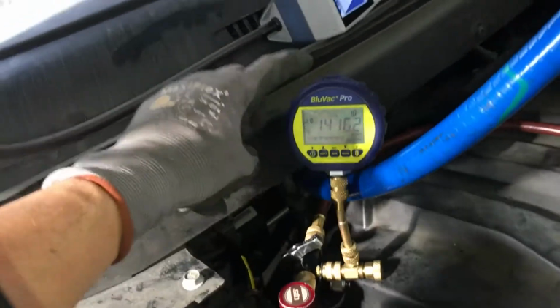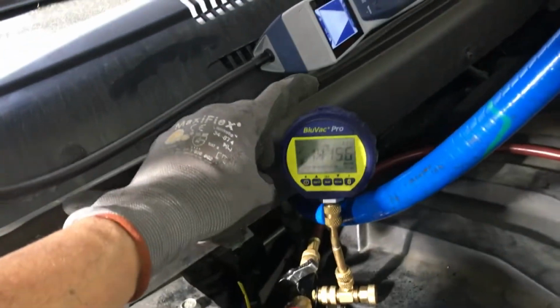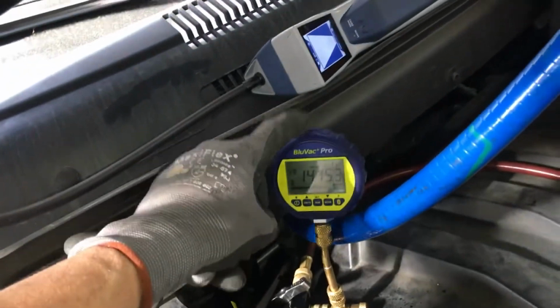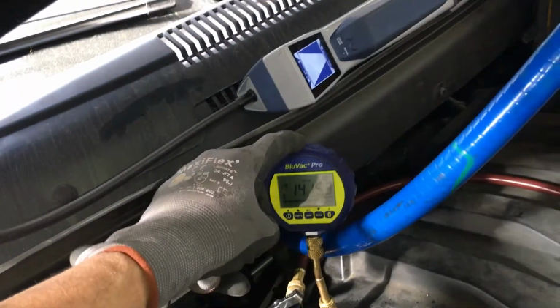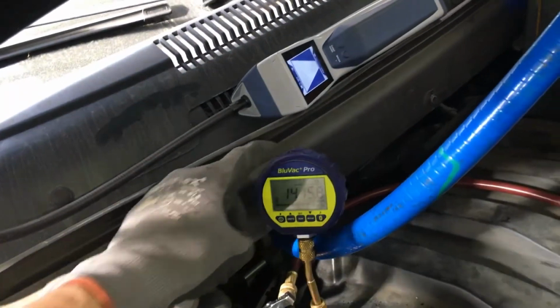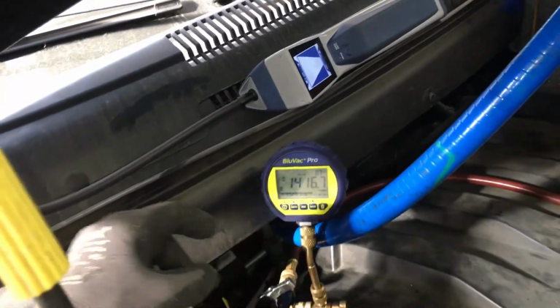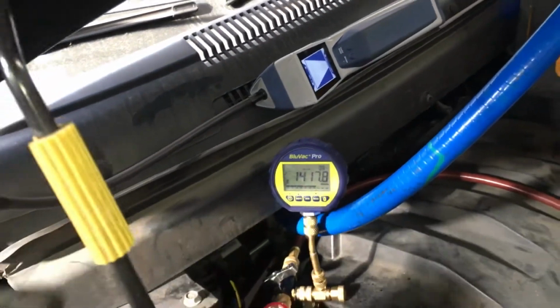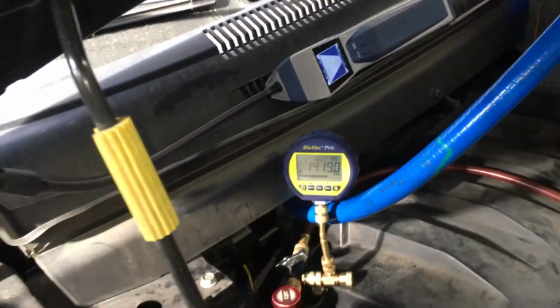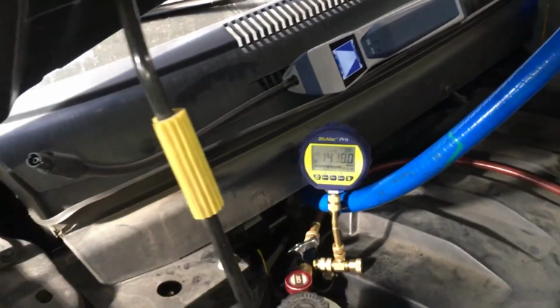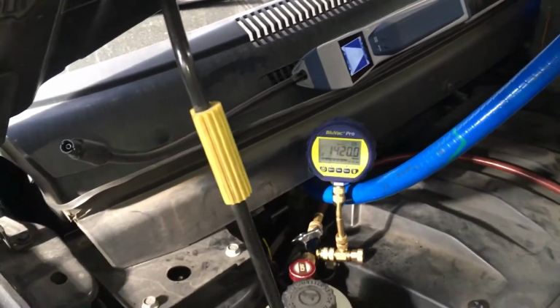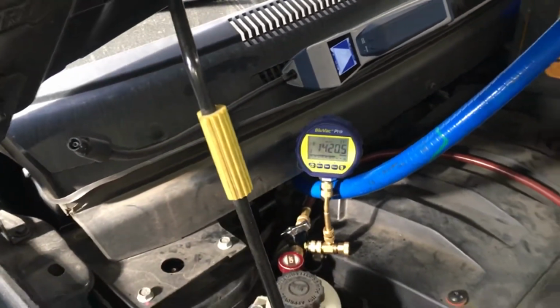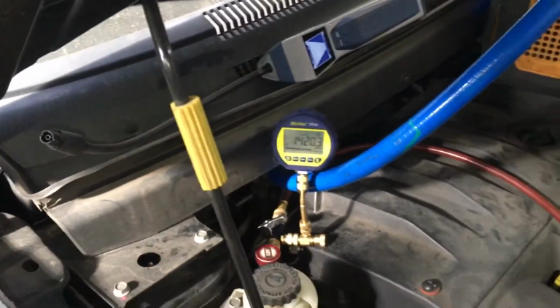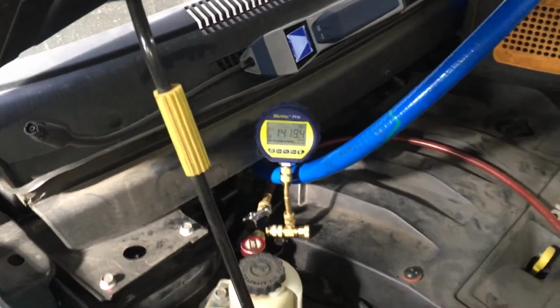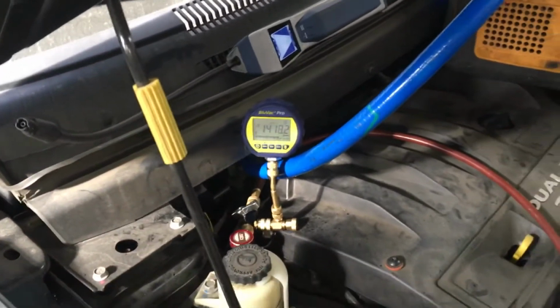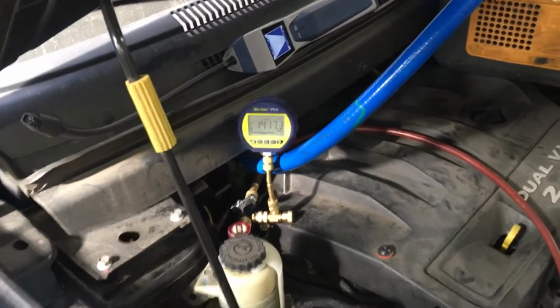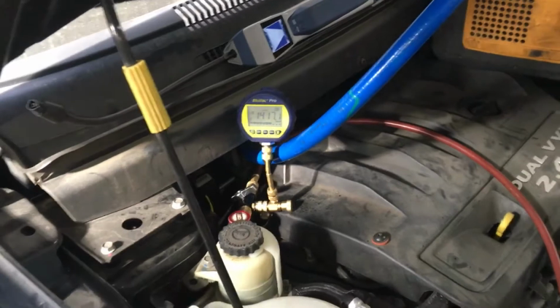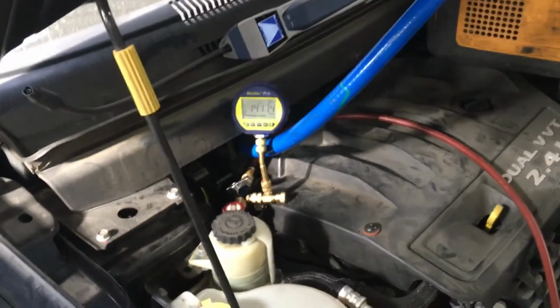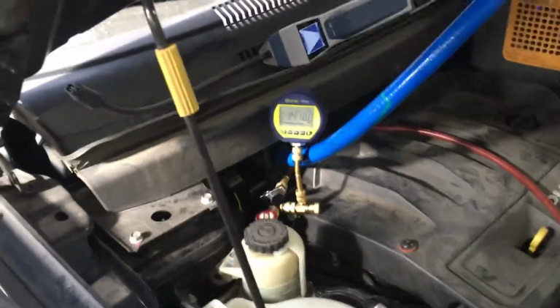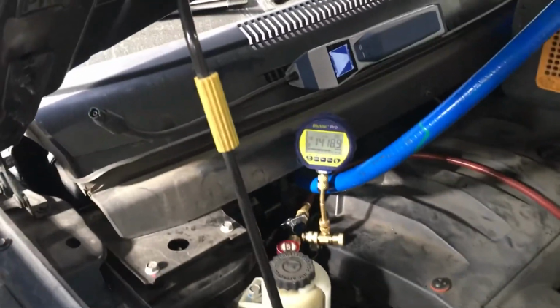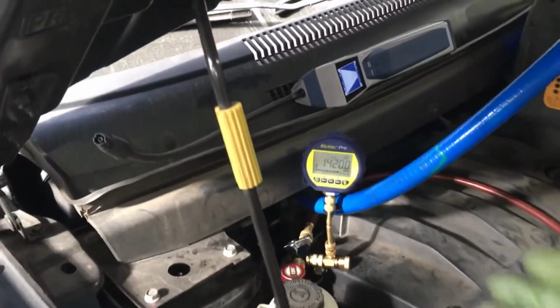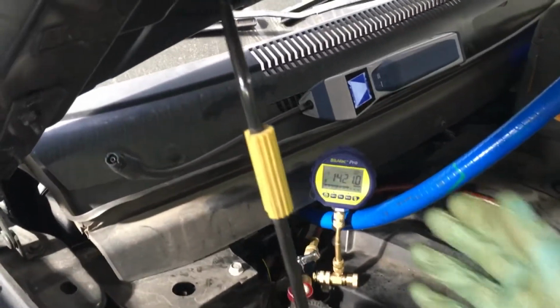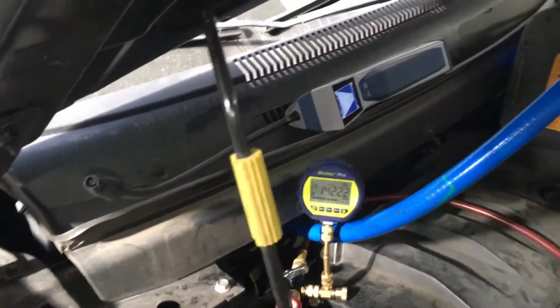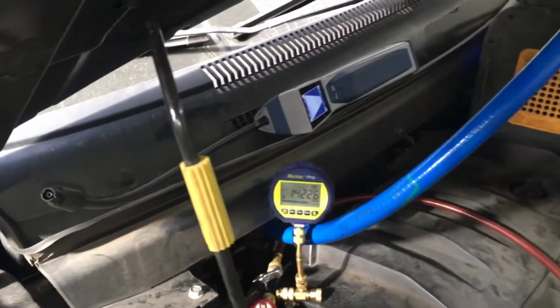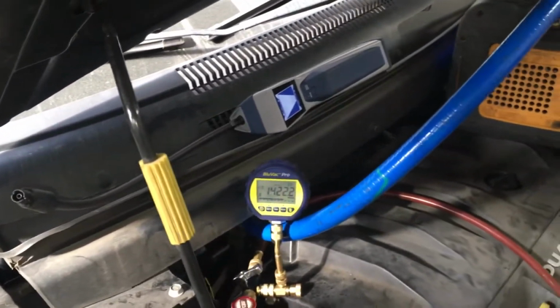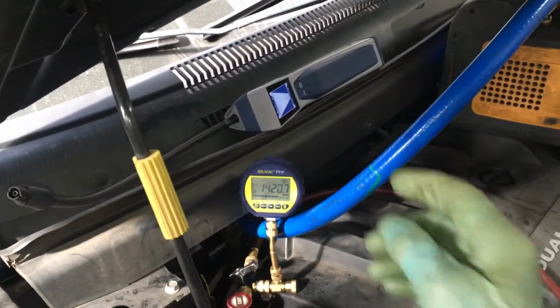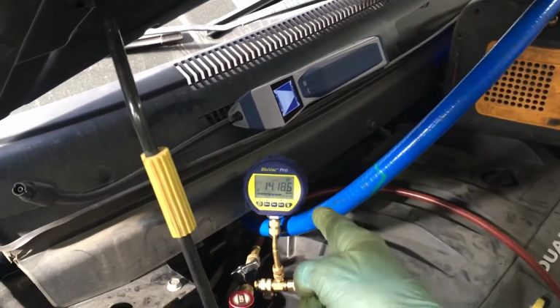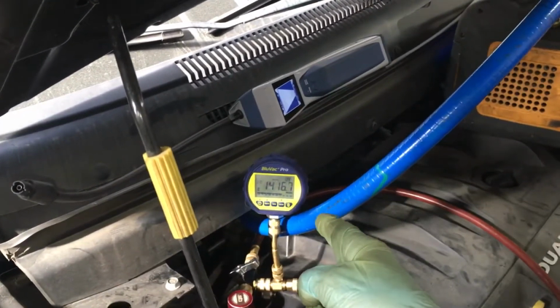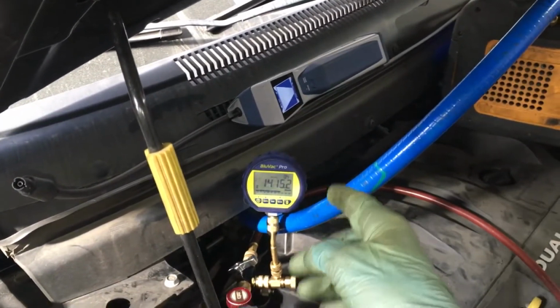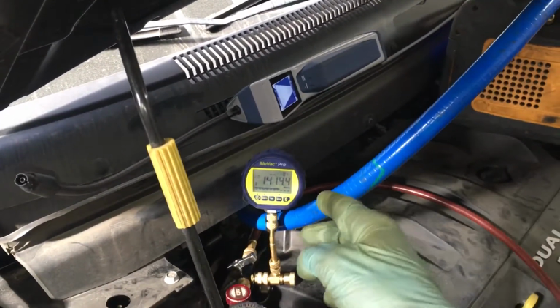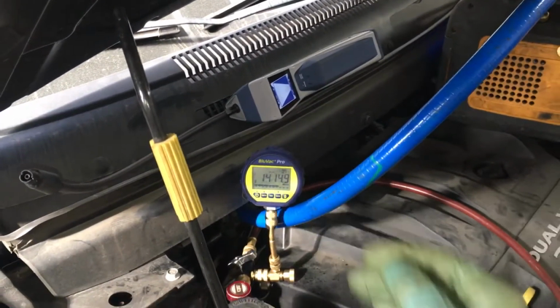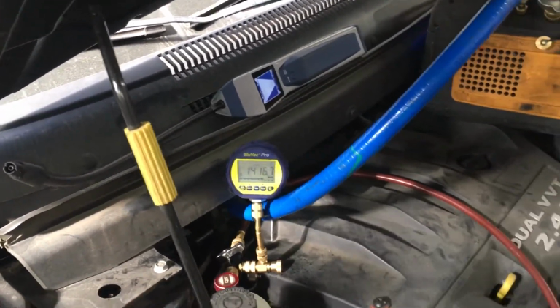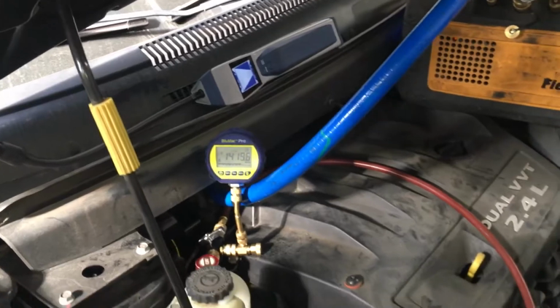You can get micron gauges built into your refrigerant gauges — that's okay, but that's not the preferred way. It's always good to have a second backup, and it's always good to have a remotely mounted one.